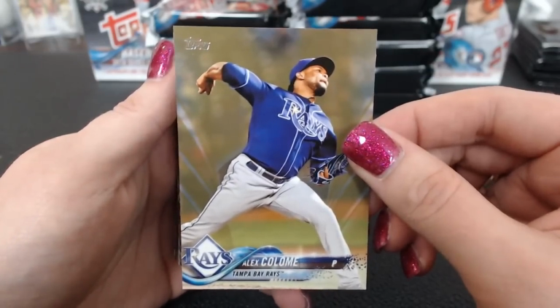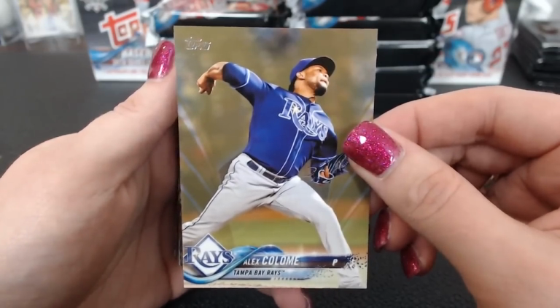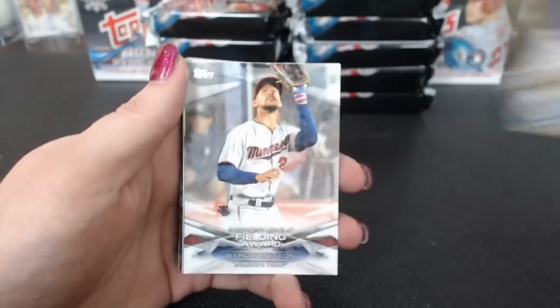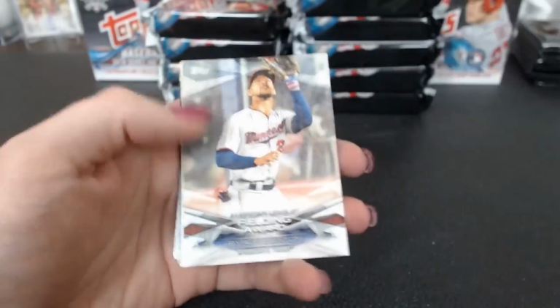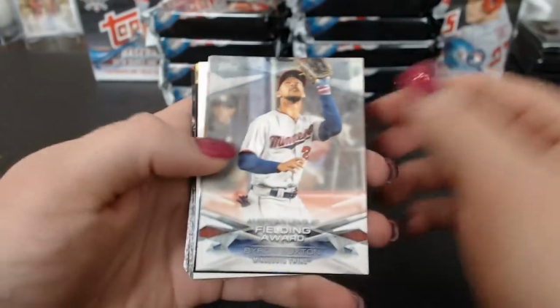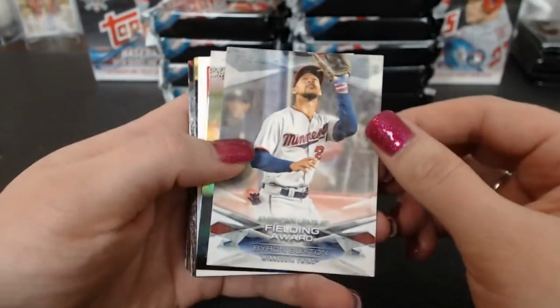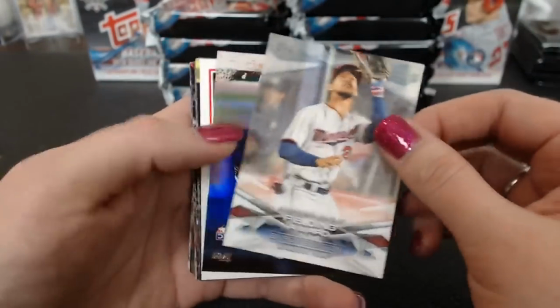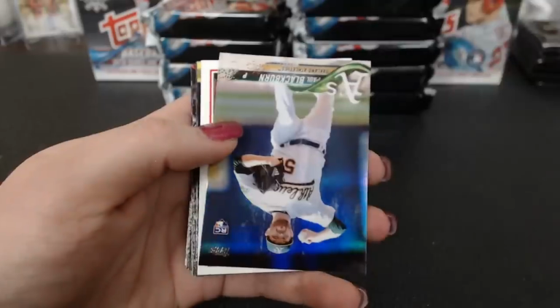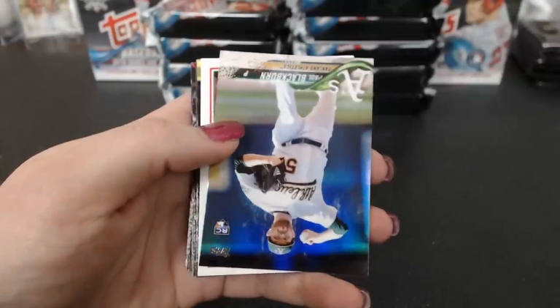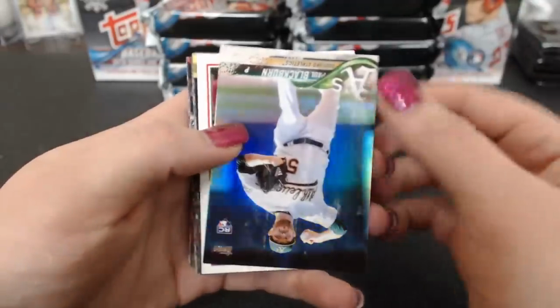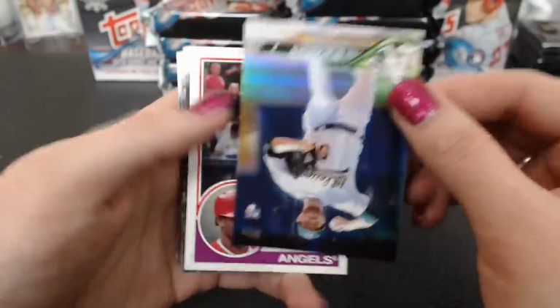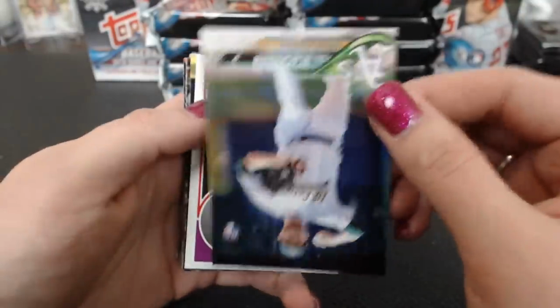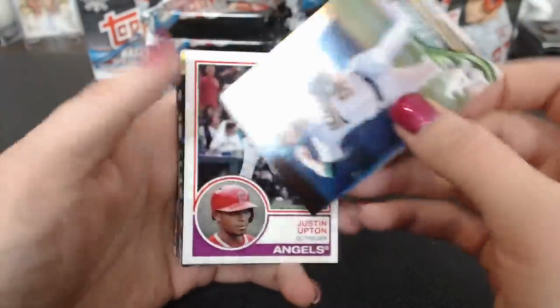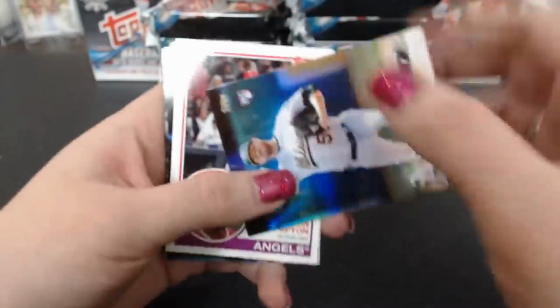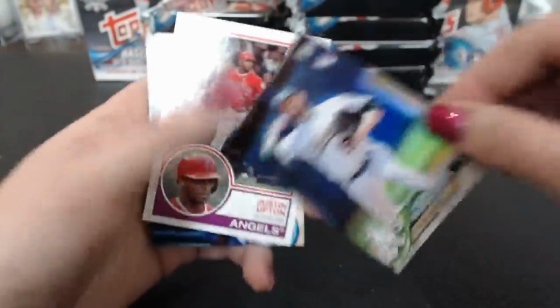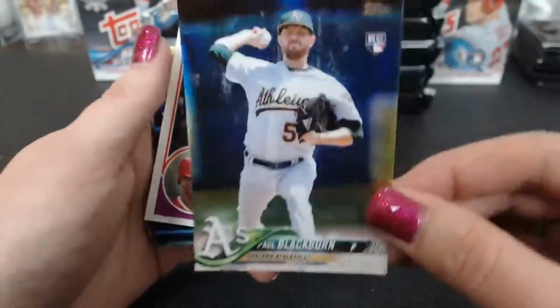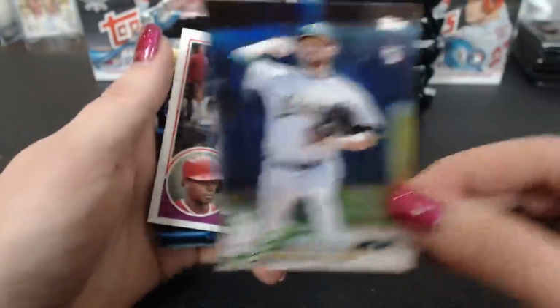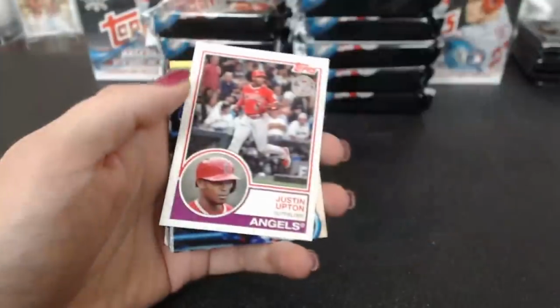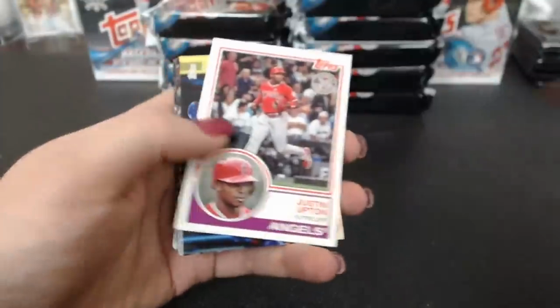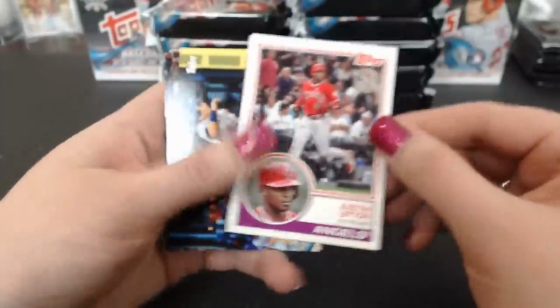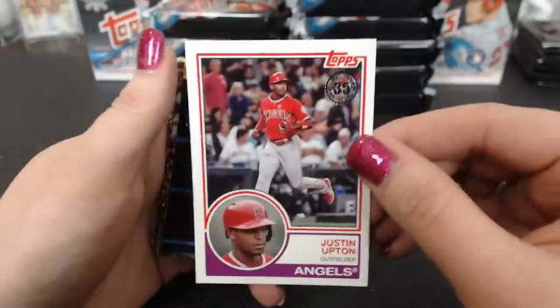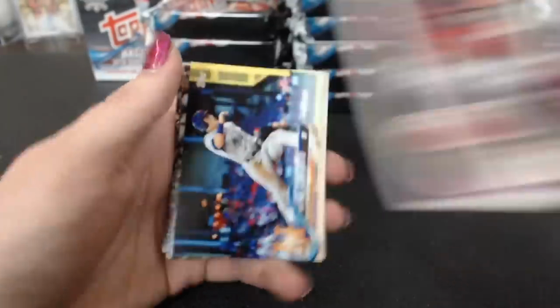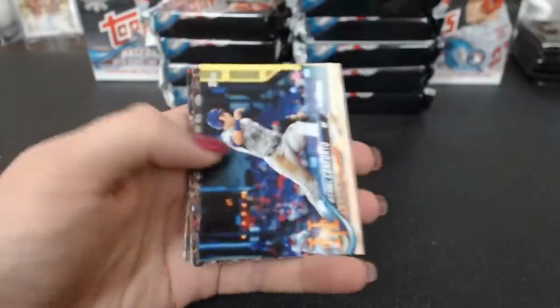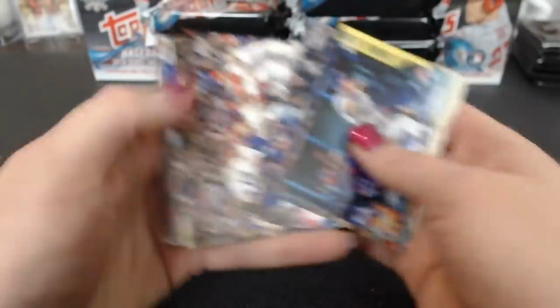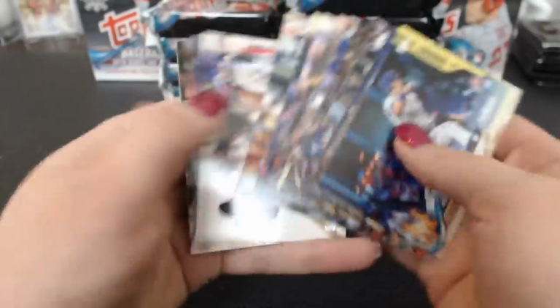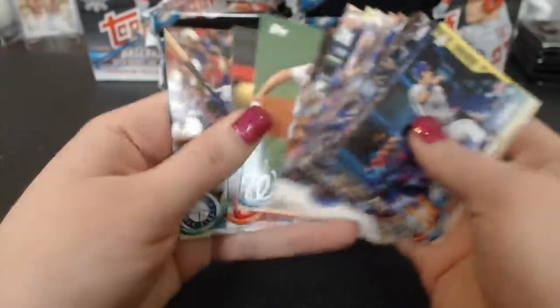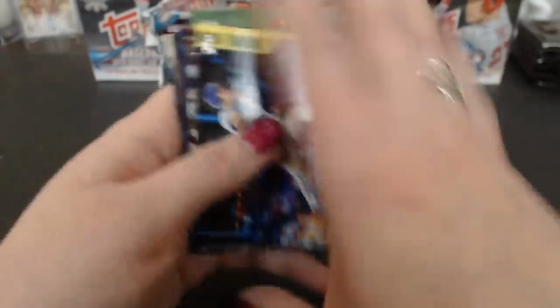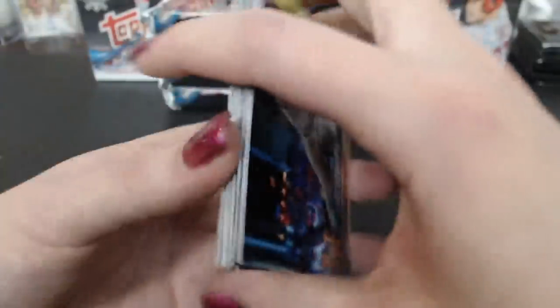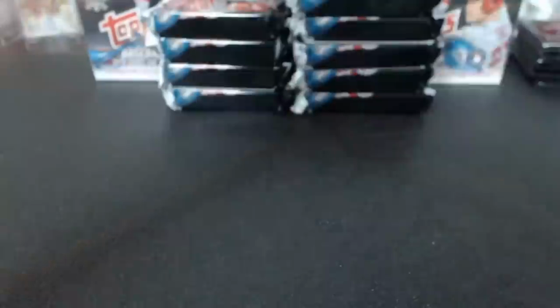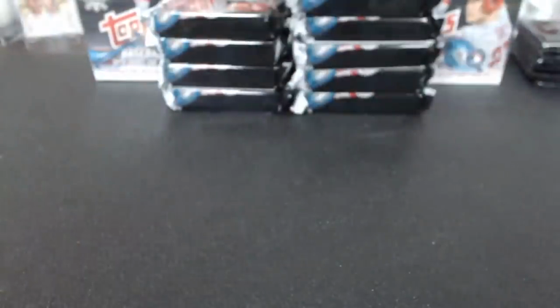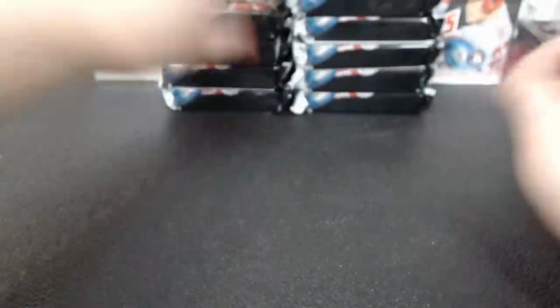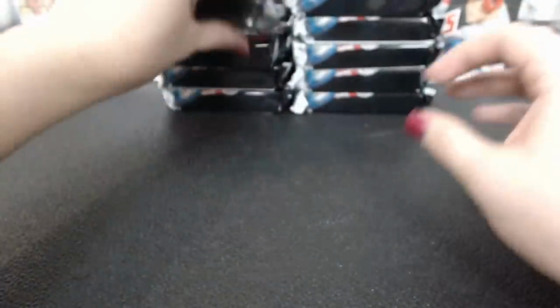Gold Tampa Bay. Fielding Award Buxton. Blackburn Rainbow. Justin Upton '83. Padres are going to be struggling.